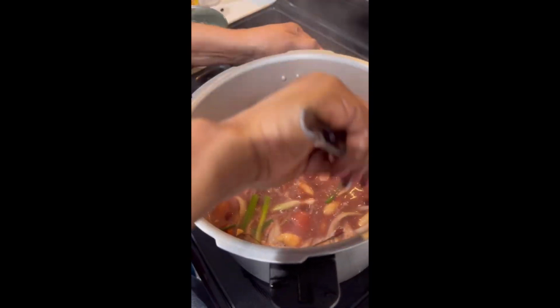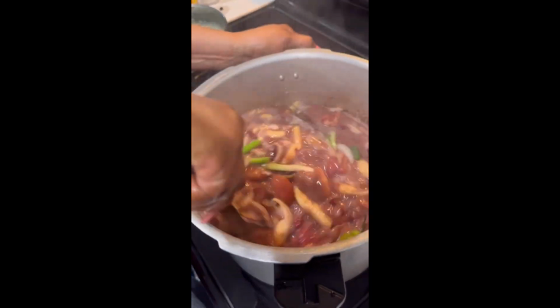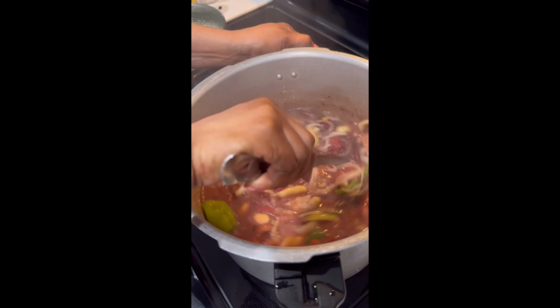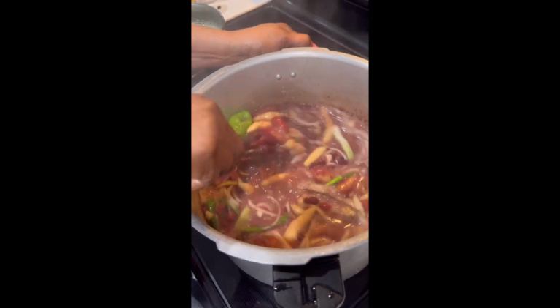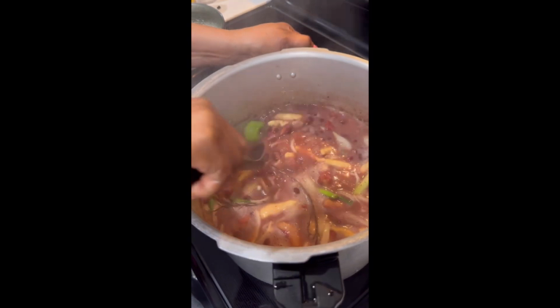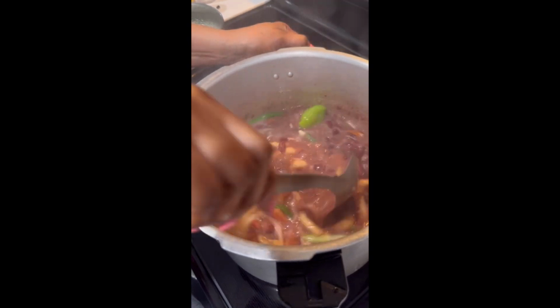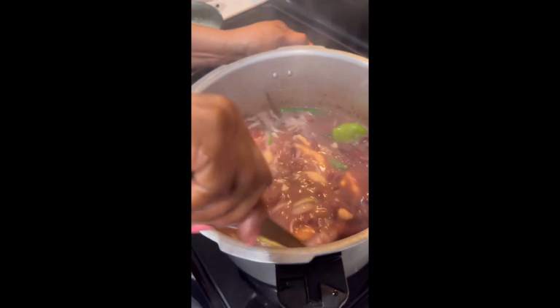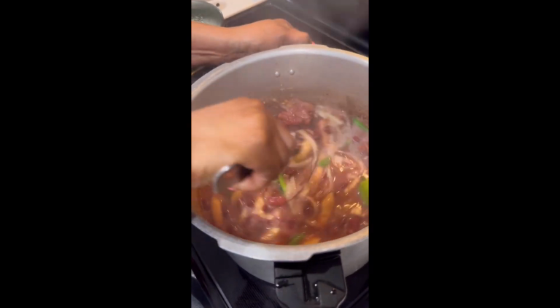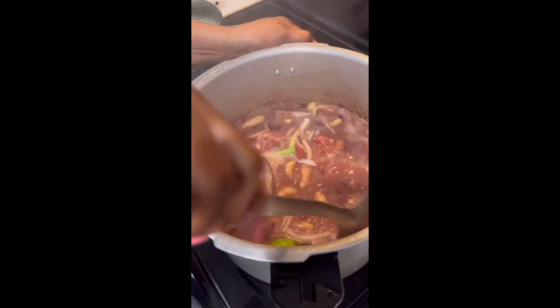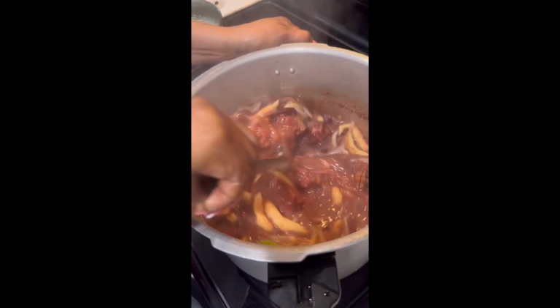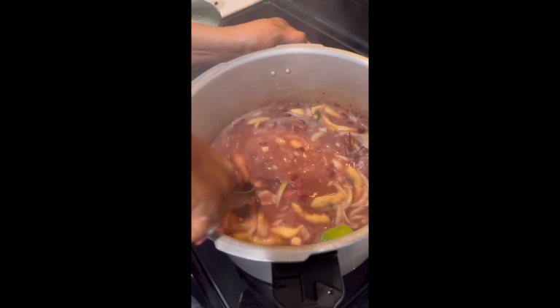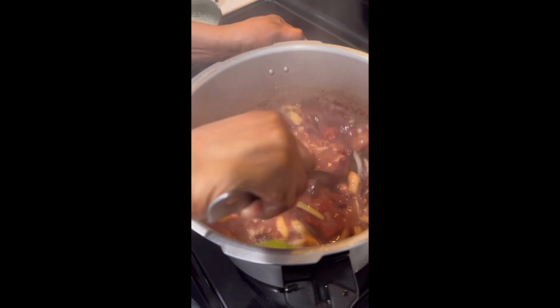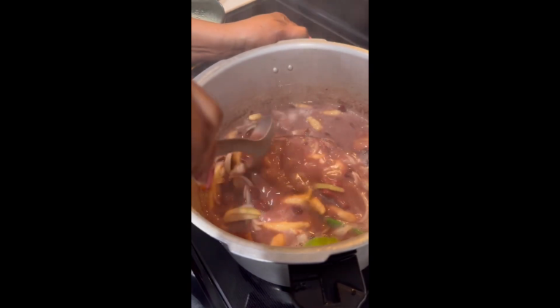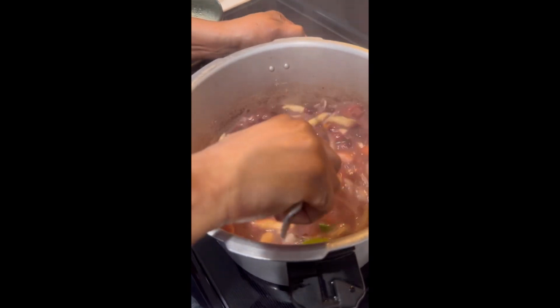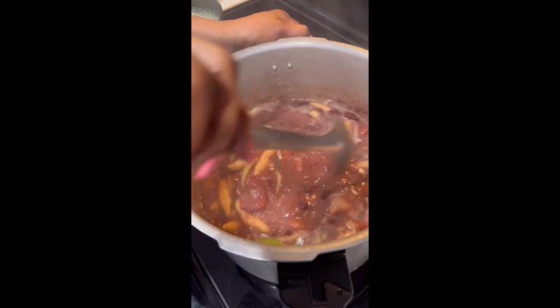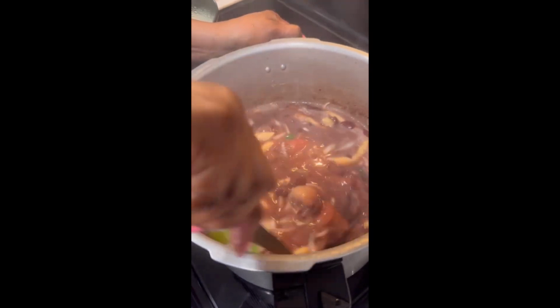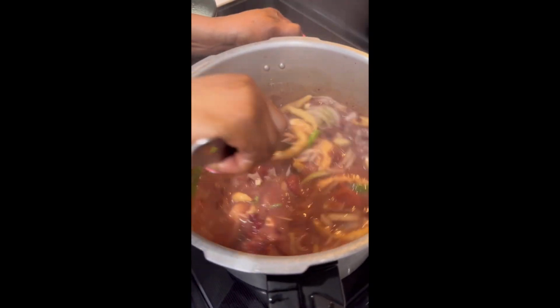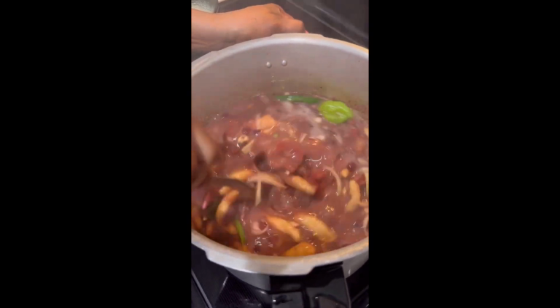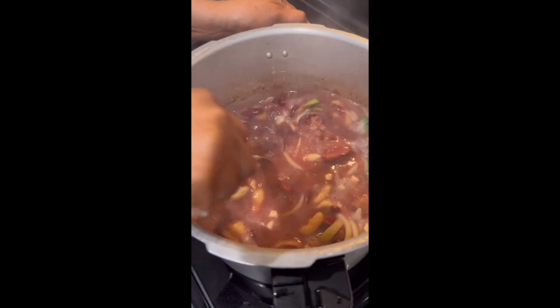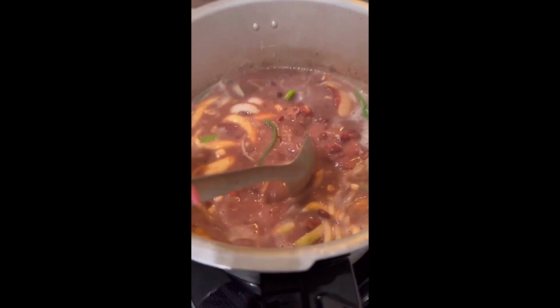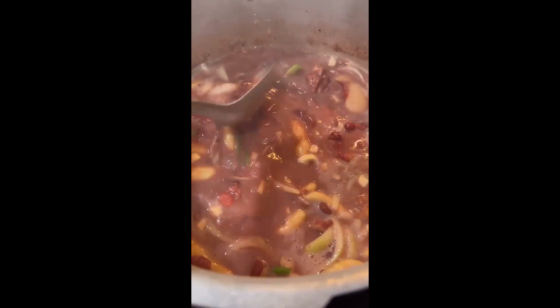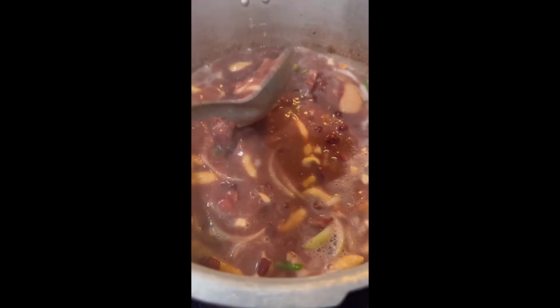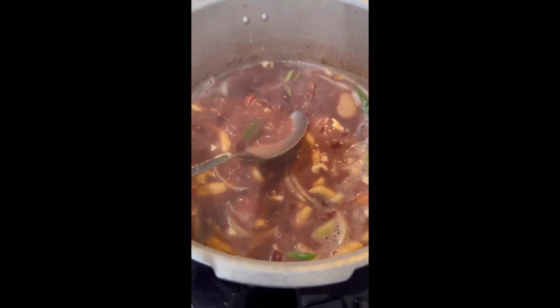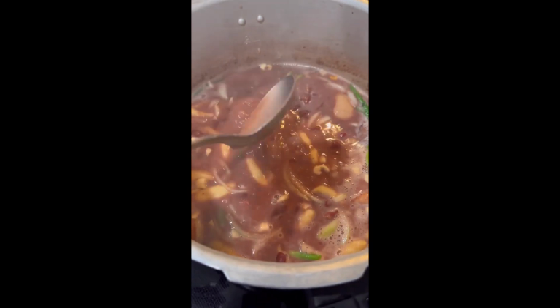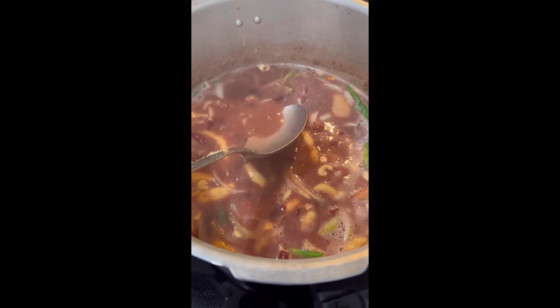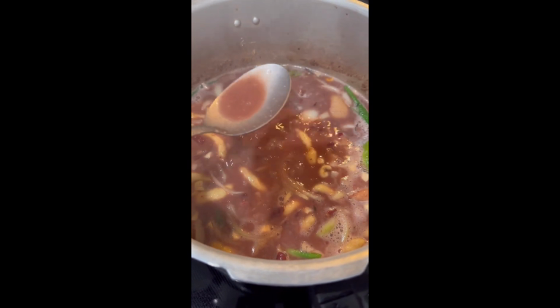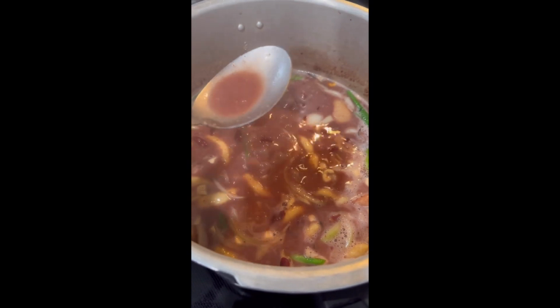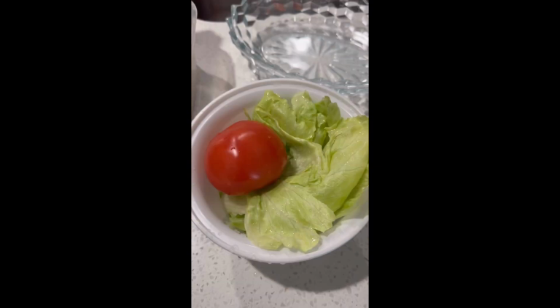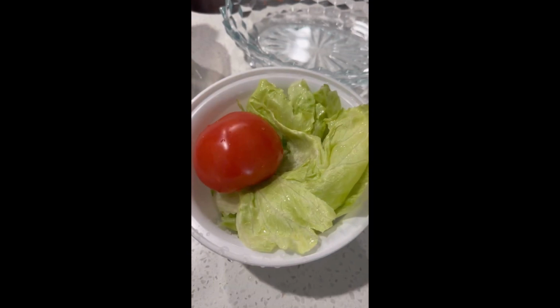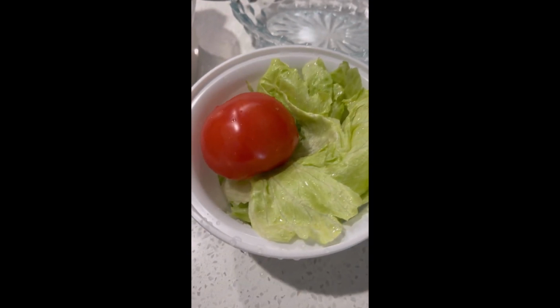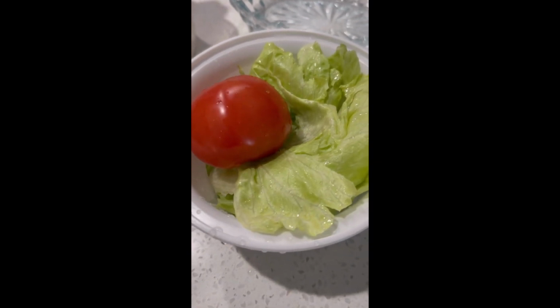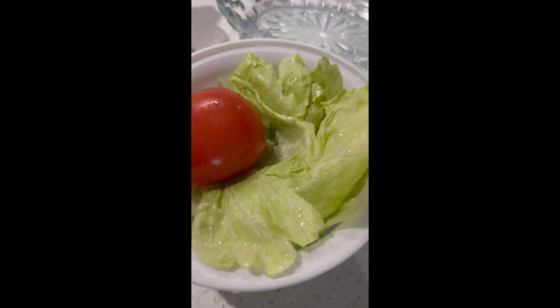Stir evenly again to make sure all that seasoning is mixed in. After all your seasoning is added to the pot, cover your pot and let it cook down for five minutes, and then your stew peas will be ready.